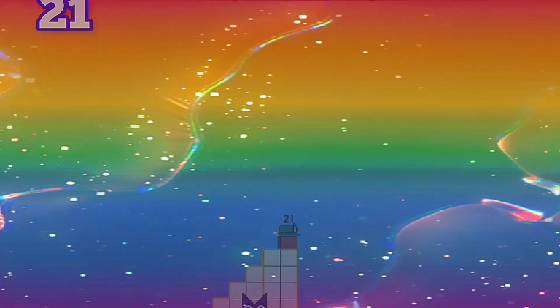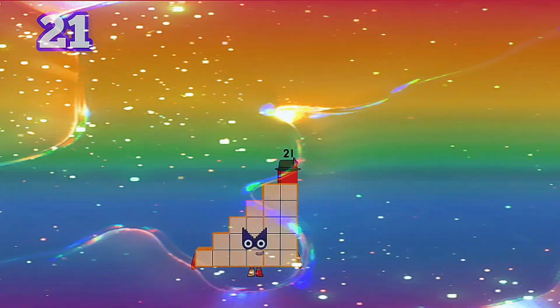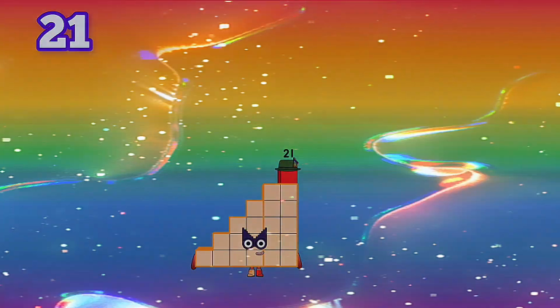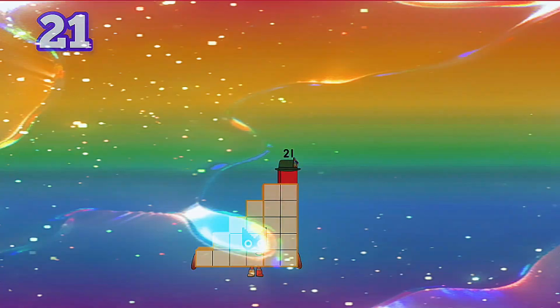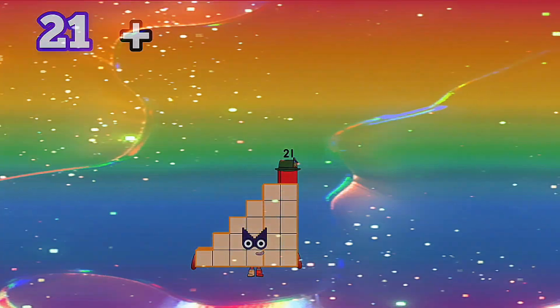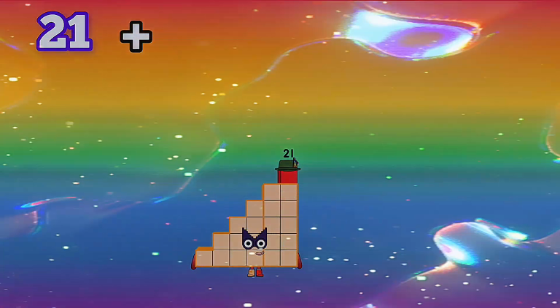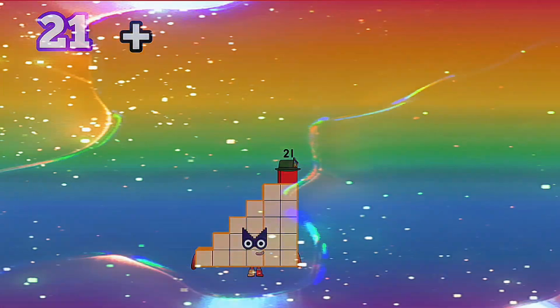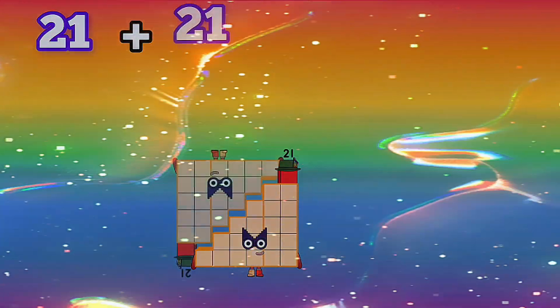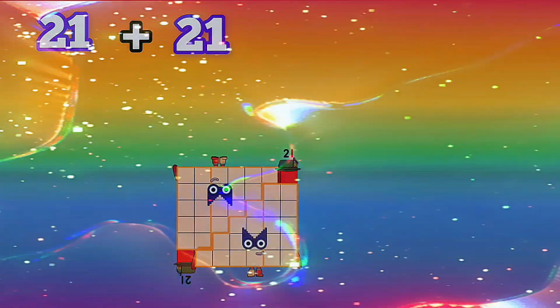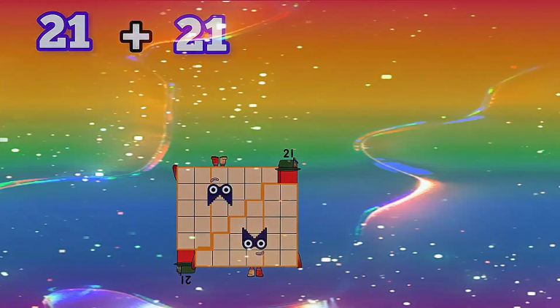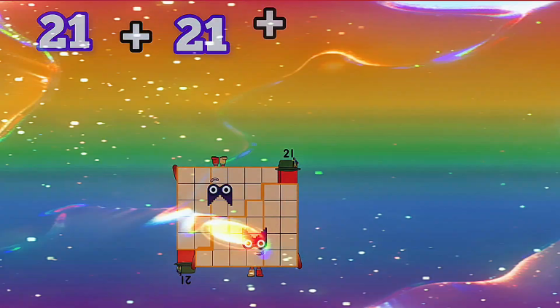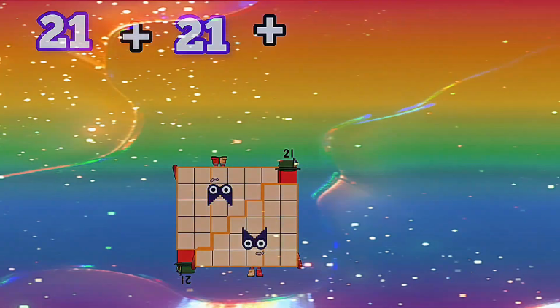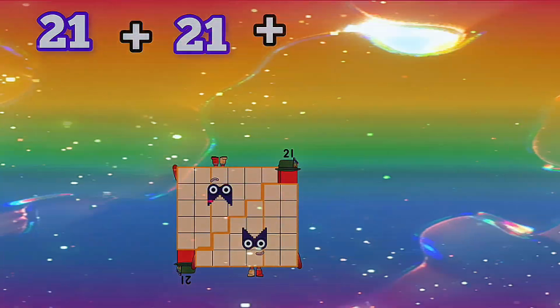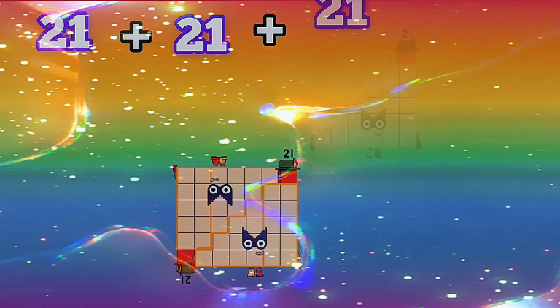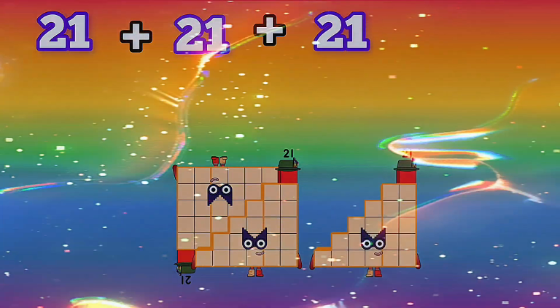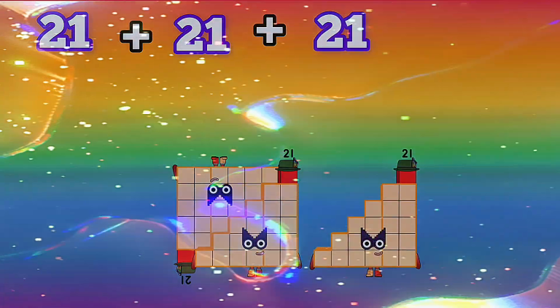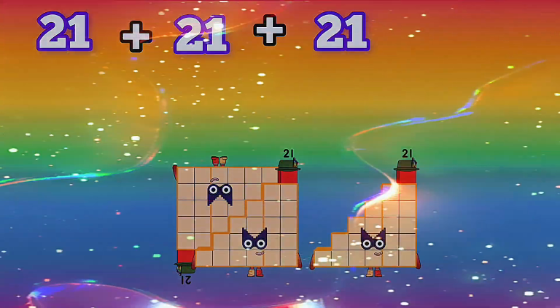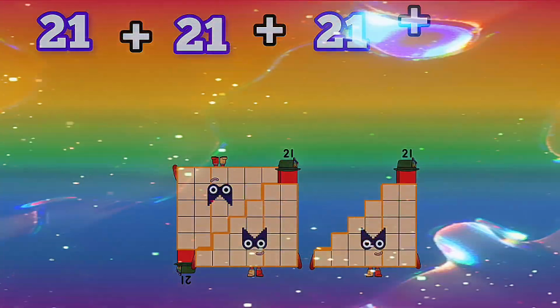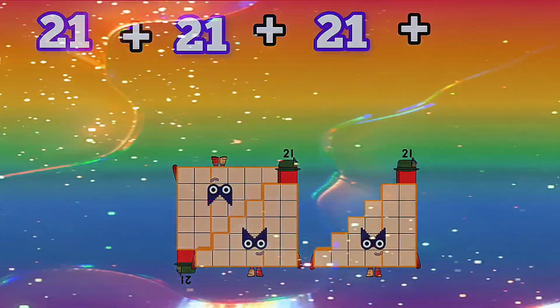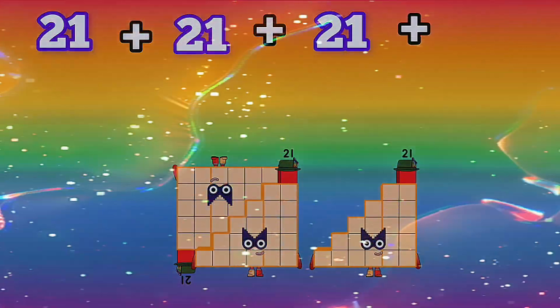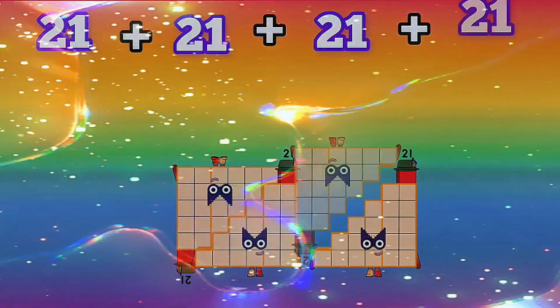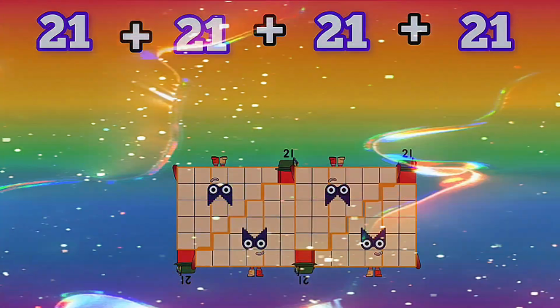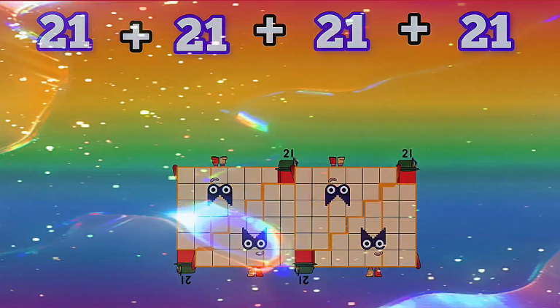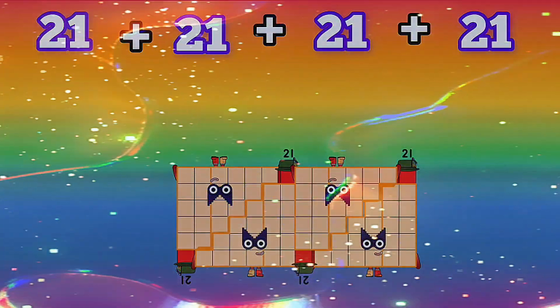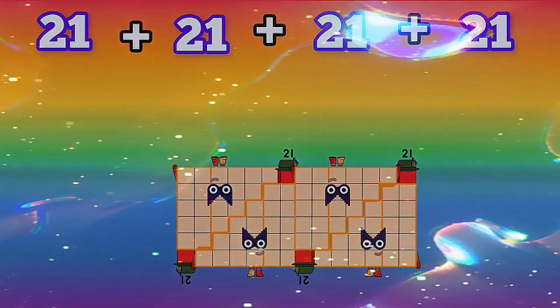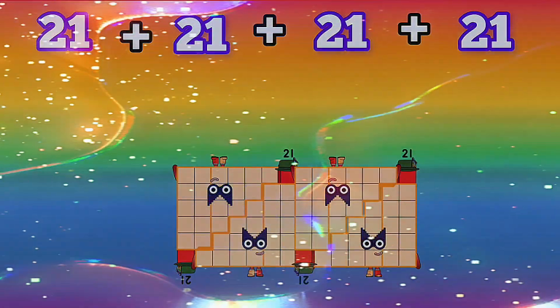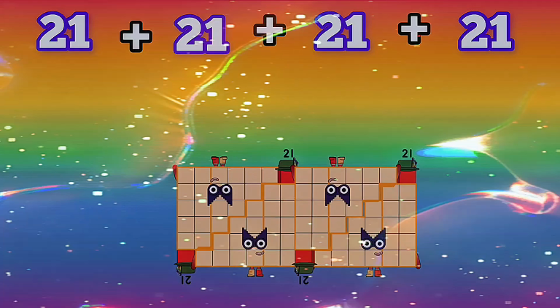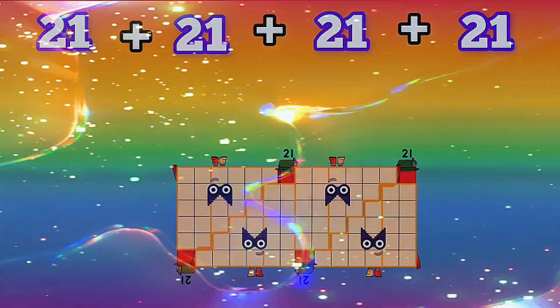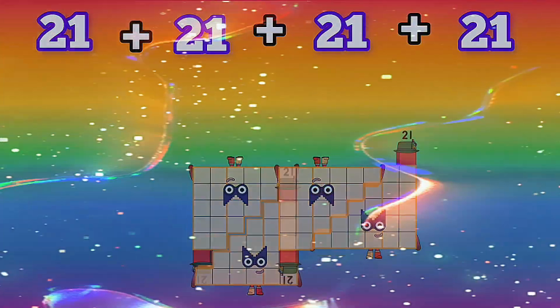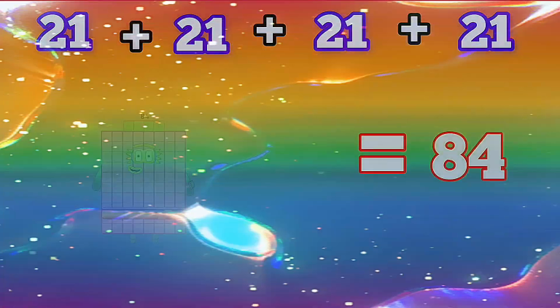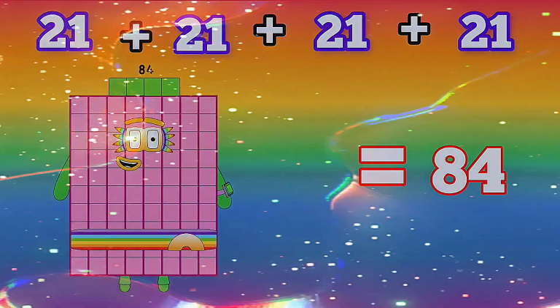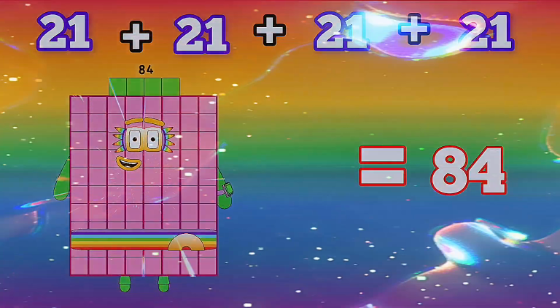21 plus 21 plus 21 plus 21 is equals to 84.